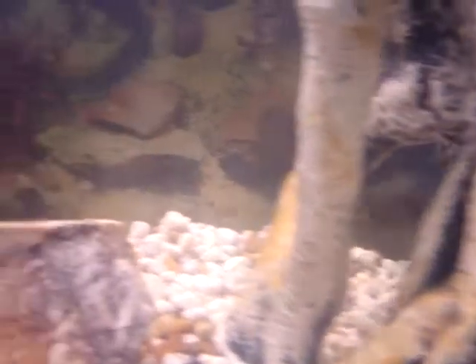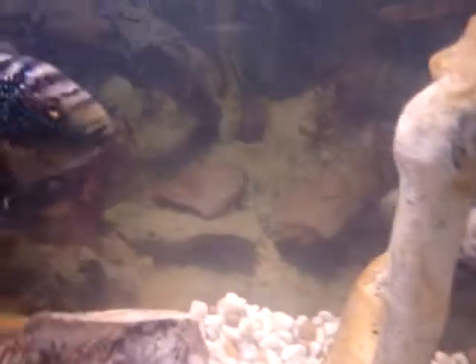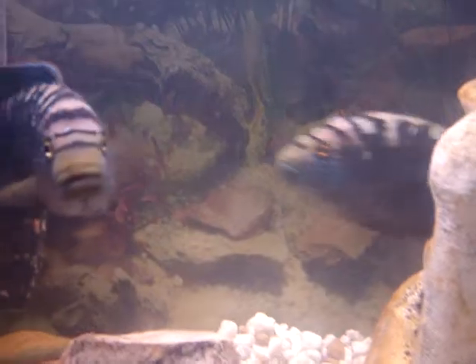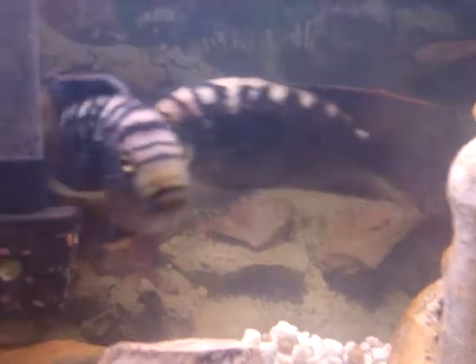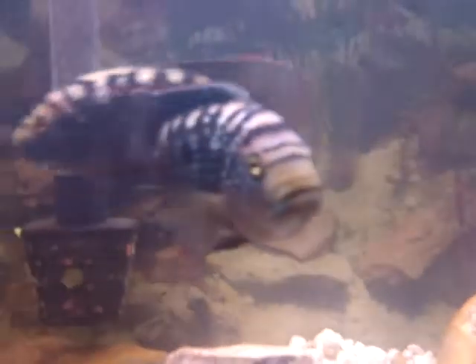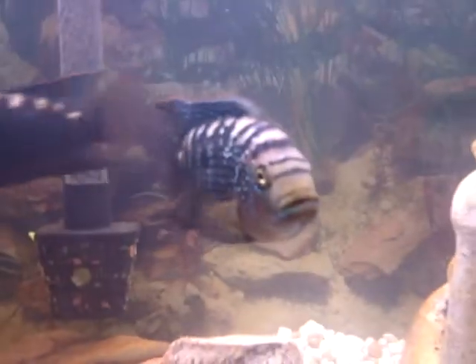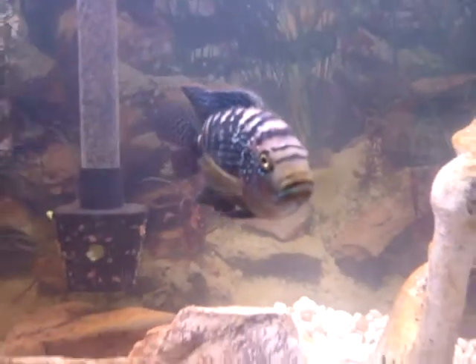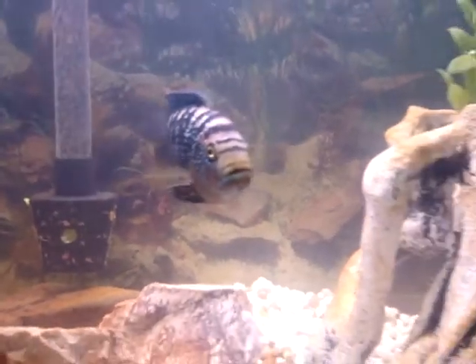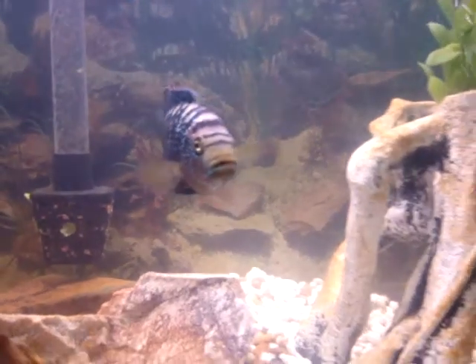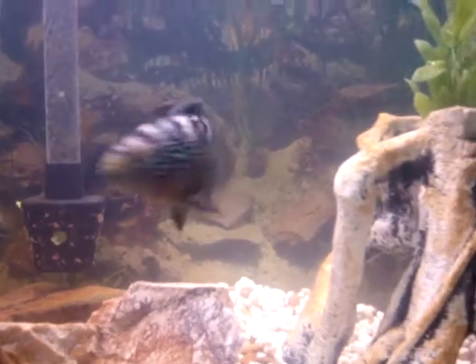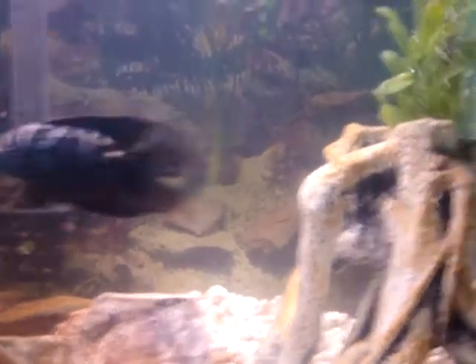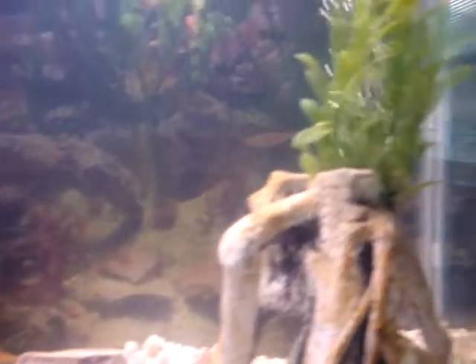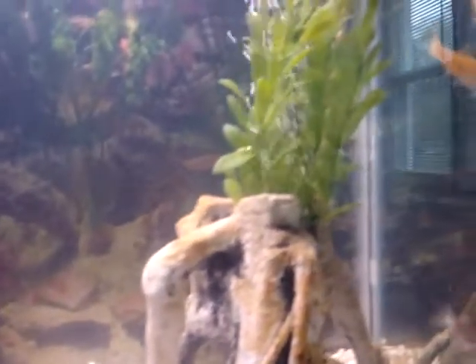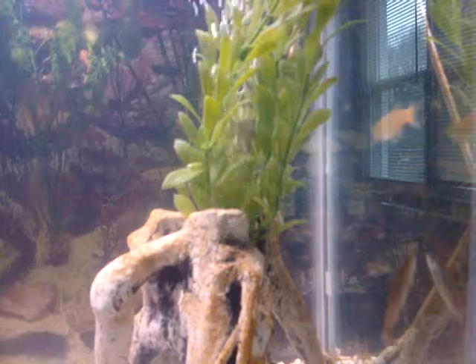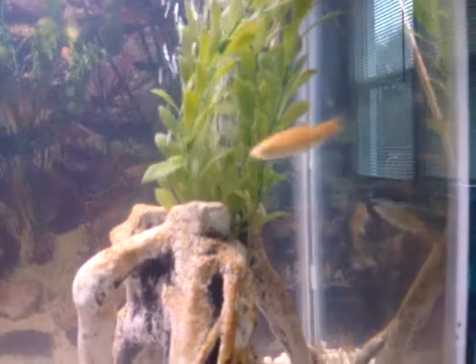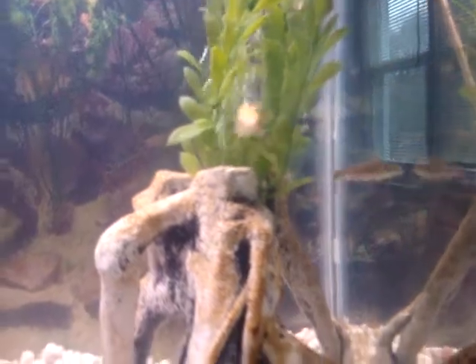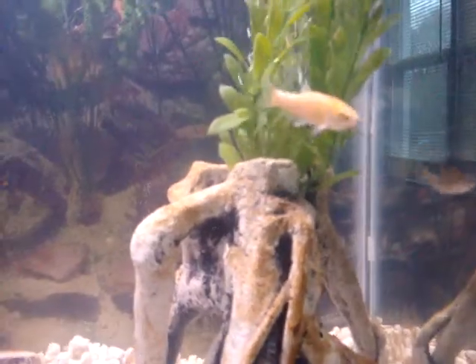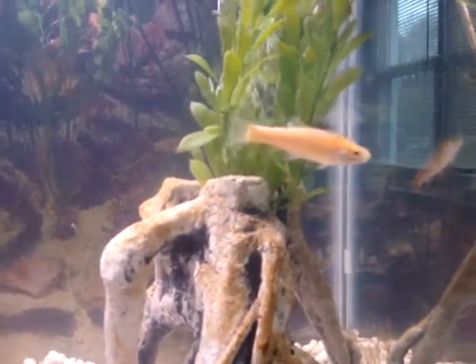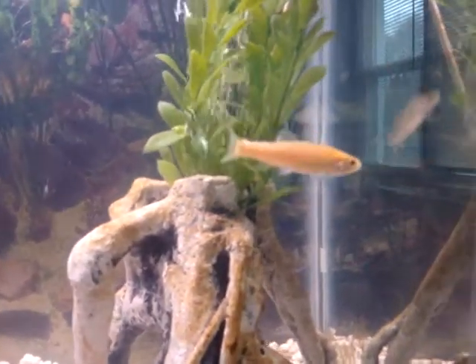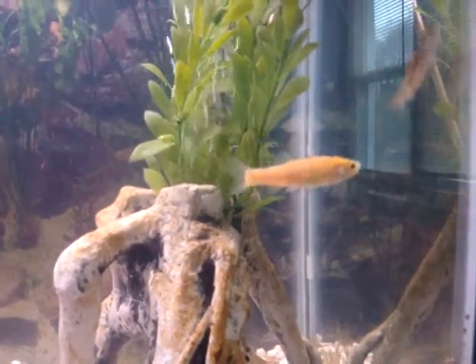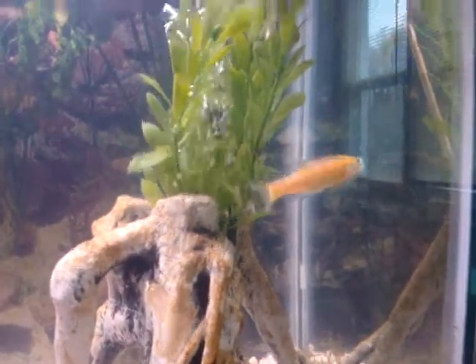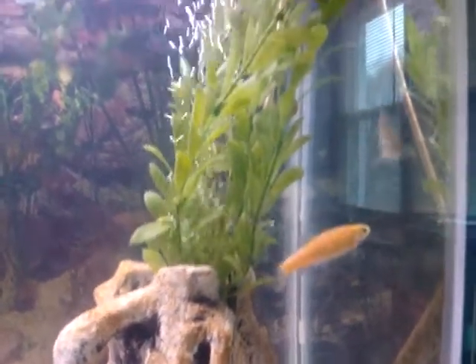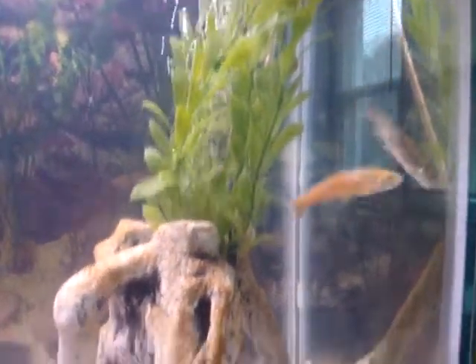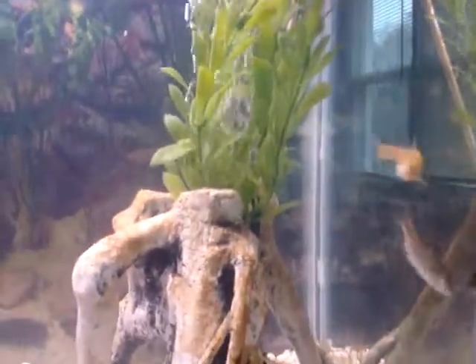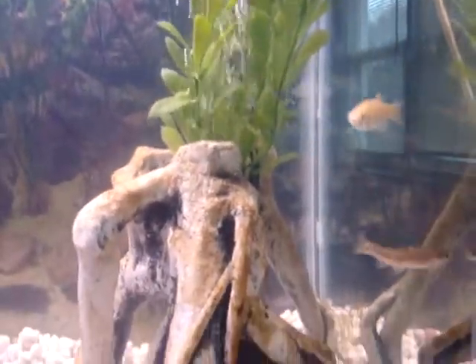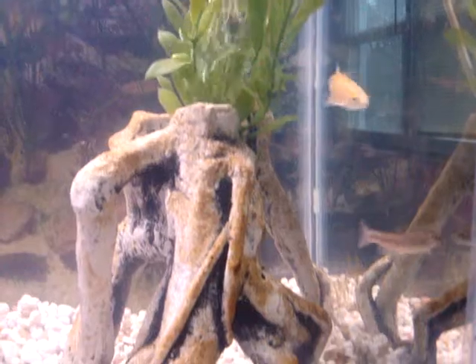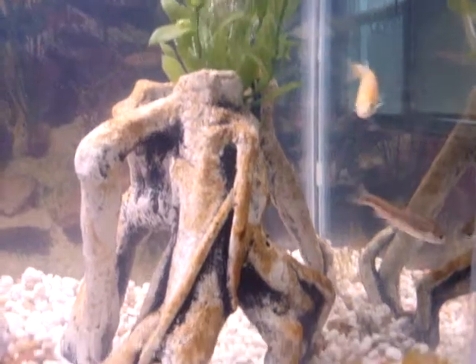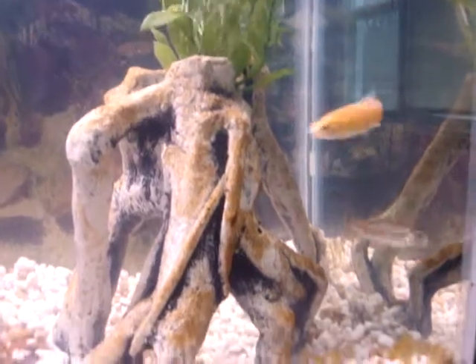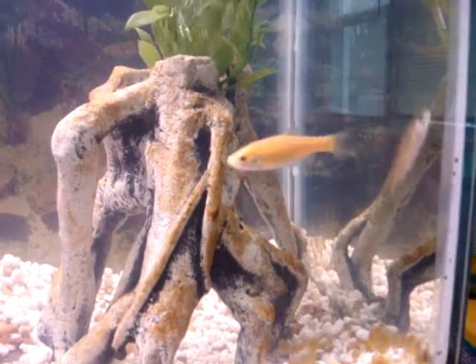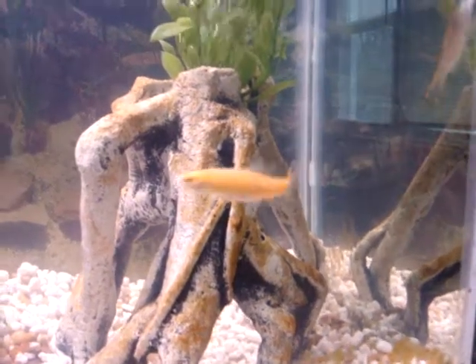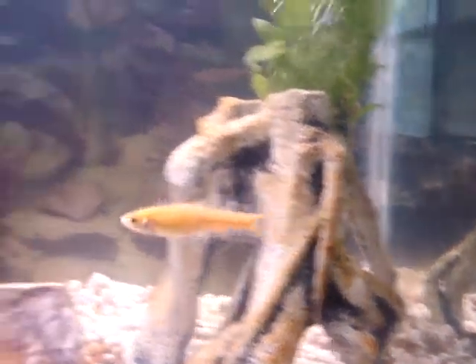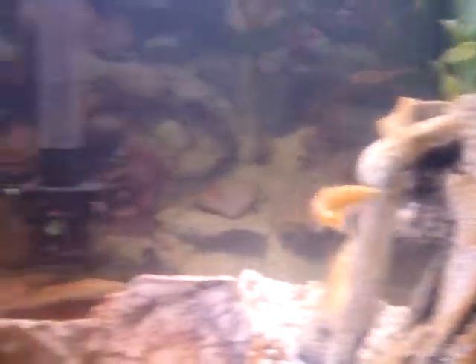Here comes the mama — let's see what's going on. These two little guys are a couple of feeder fish; I rarely ever do that, but they've managed to thrive and get big.